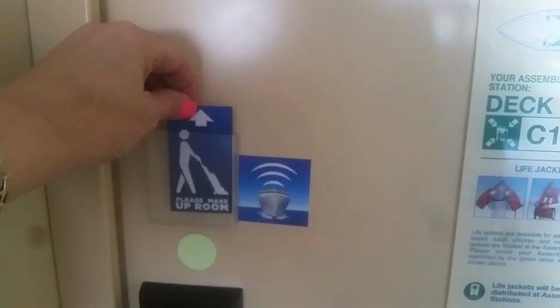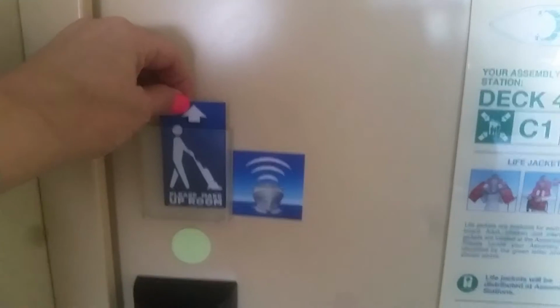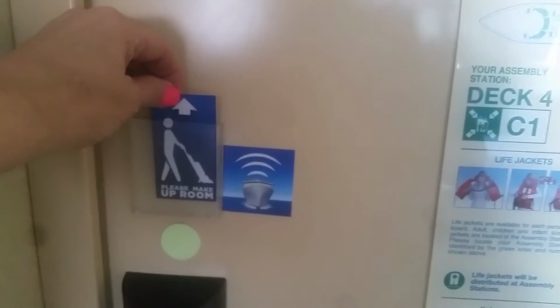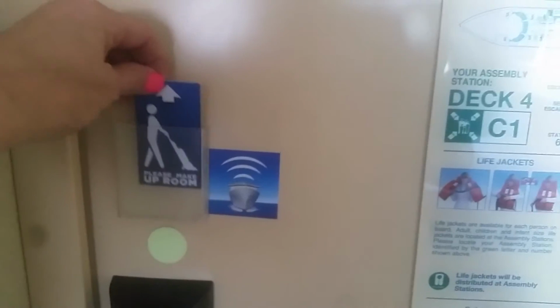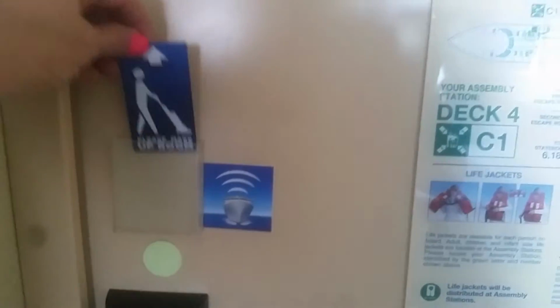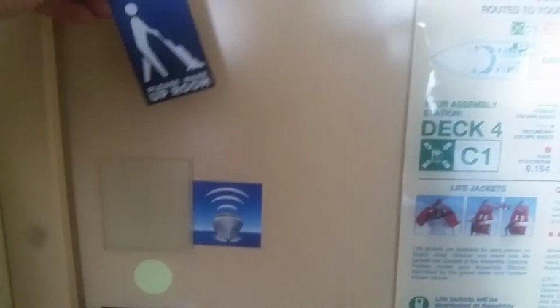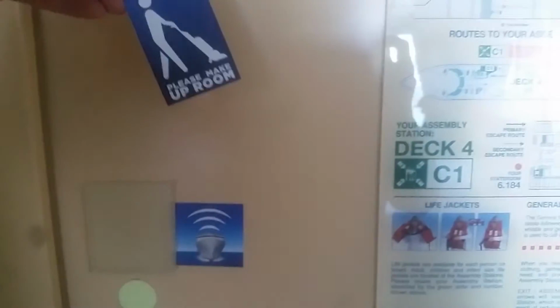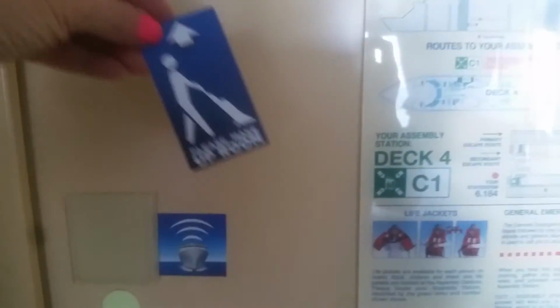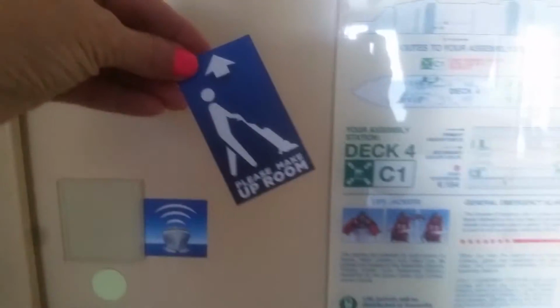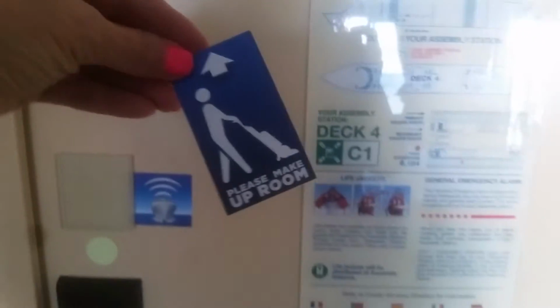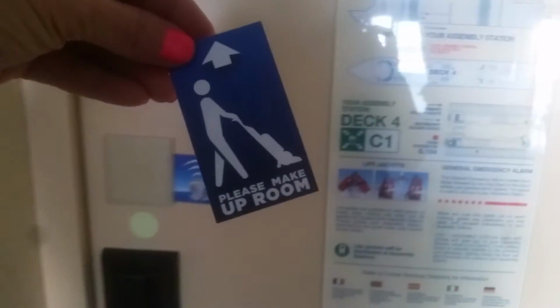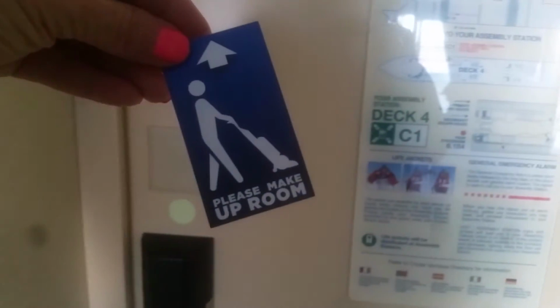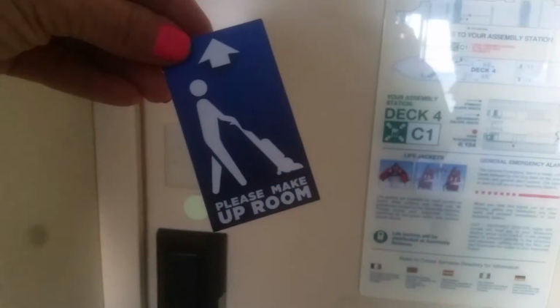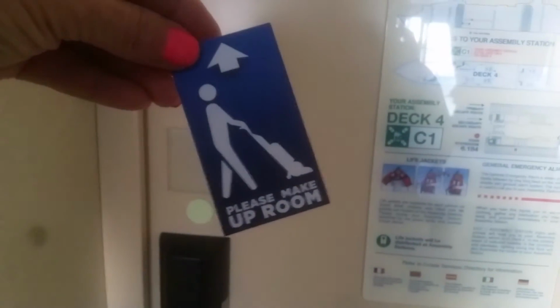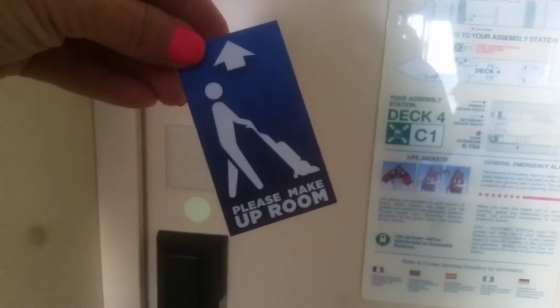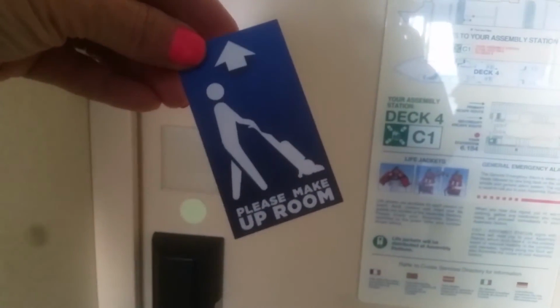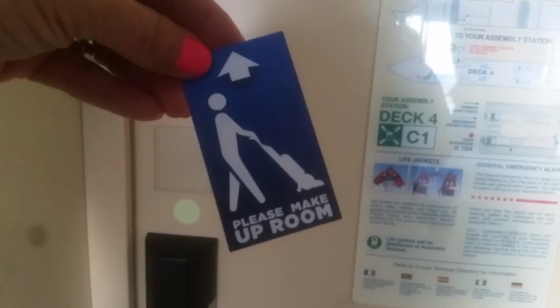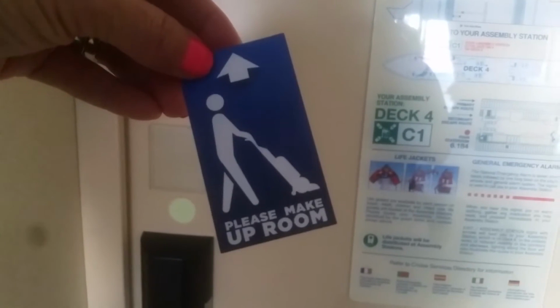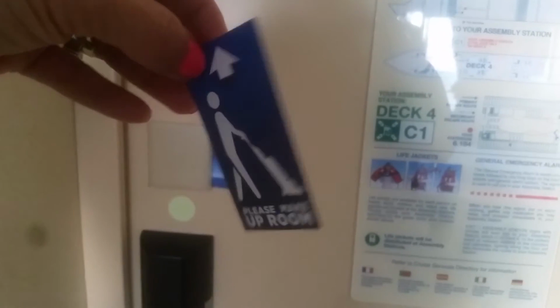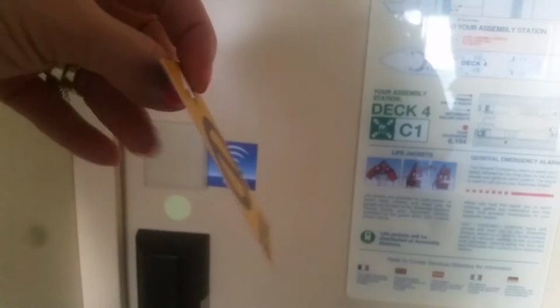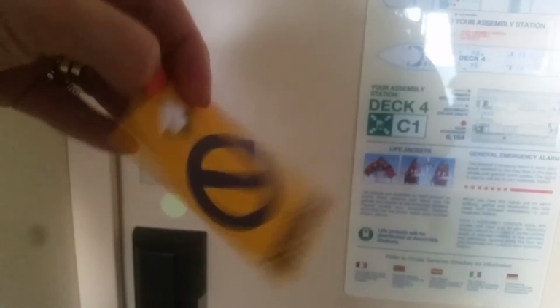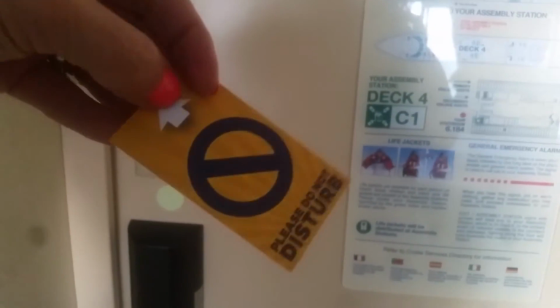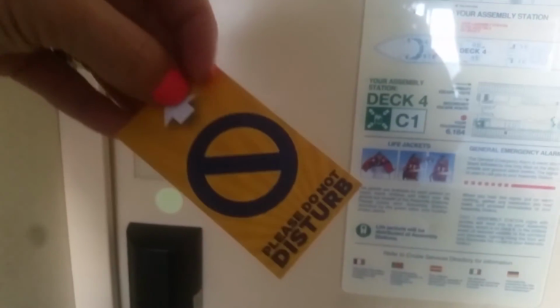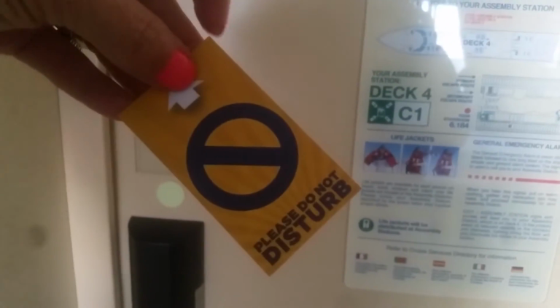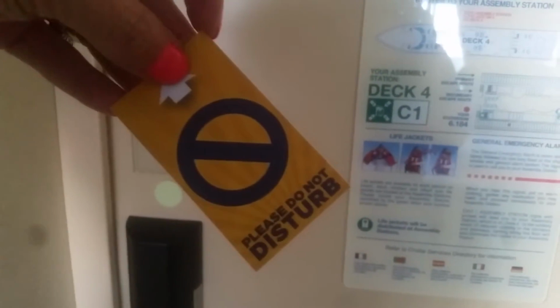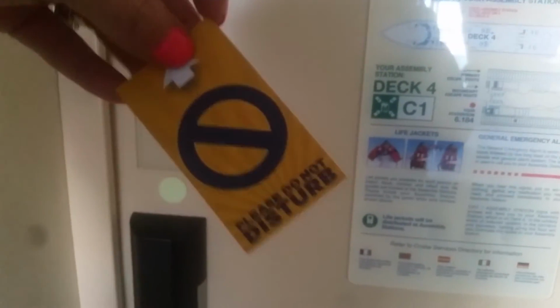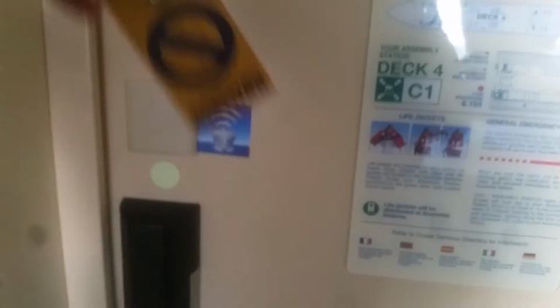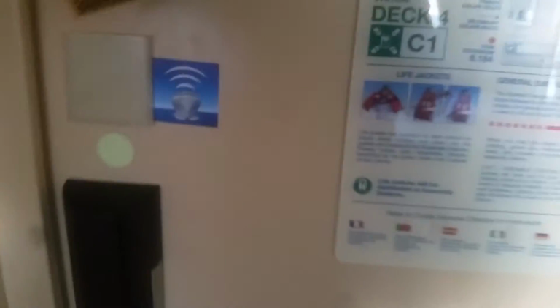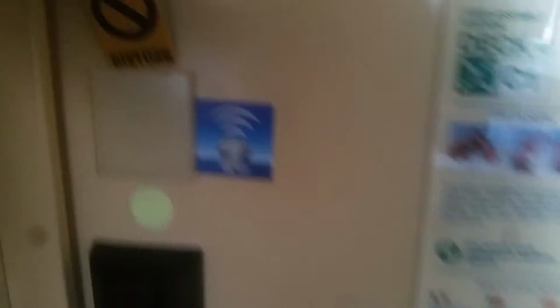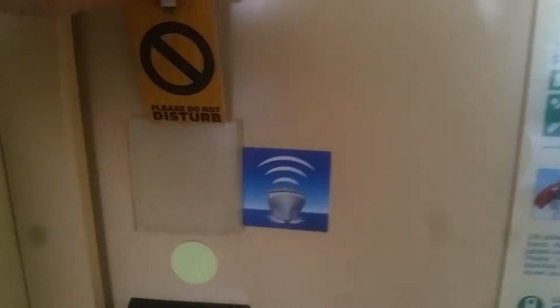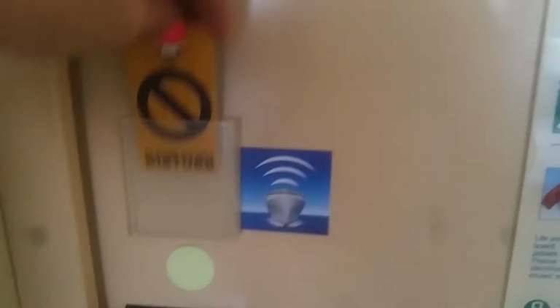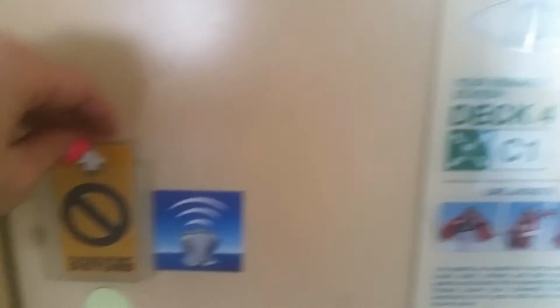Hi, we're here. I'm going to do the room tour. They have little cards that say please make up your room or please do not disturb.